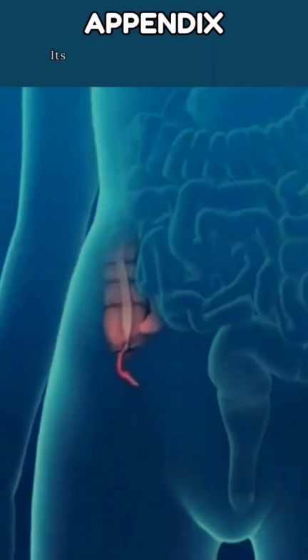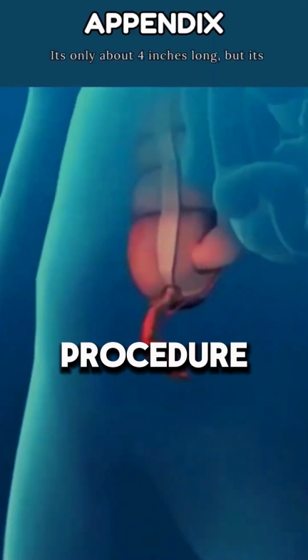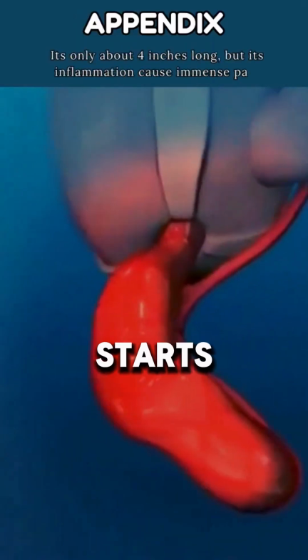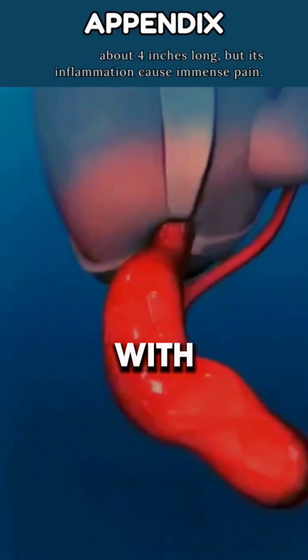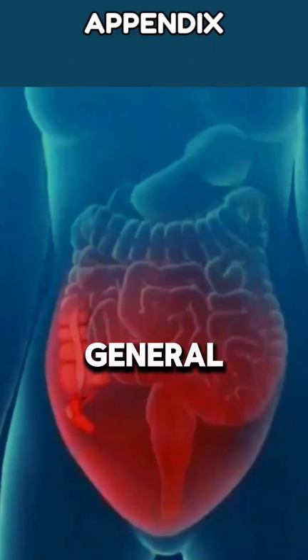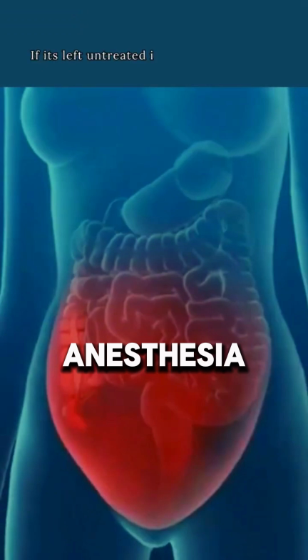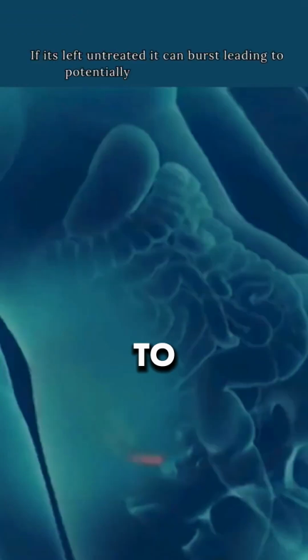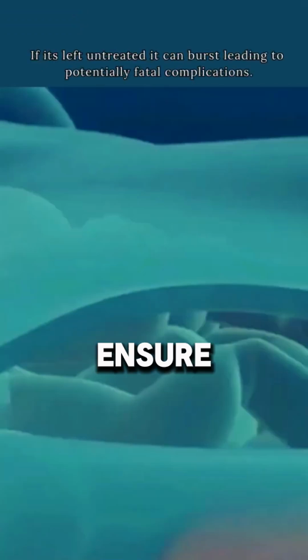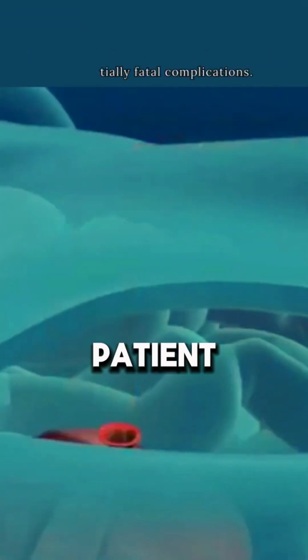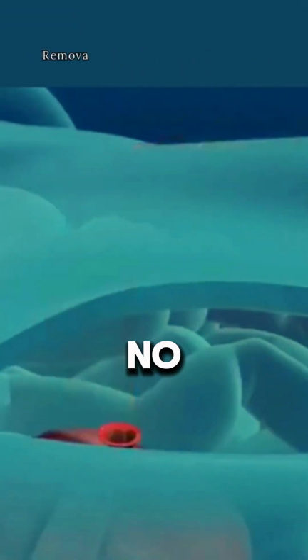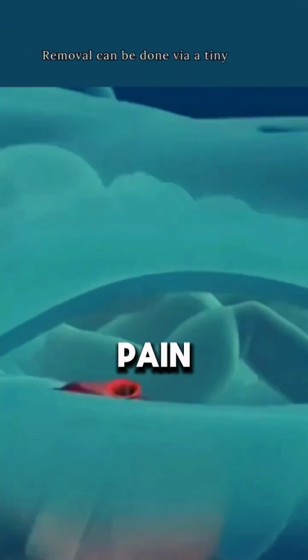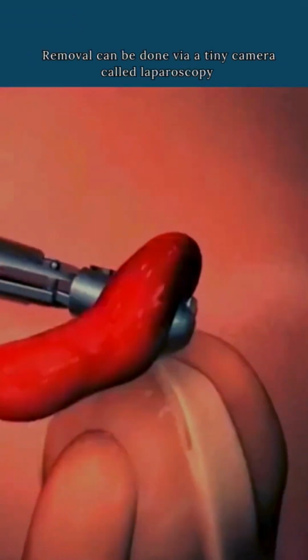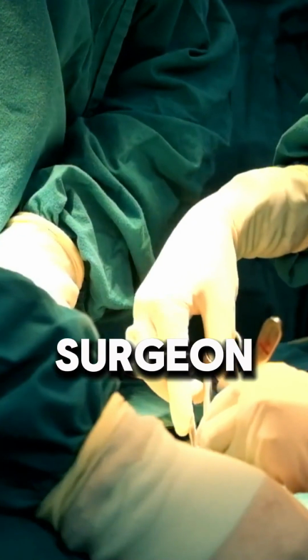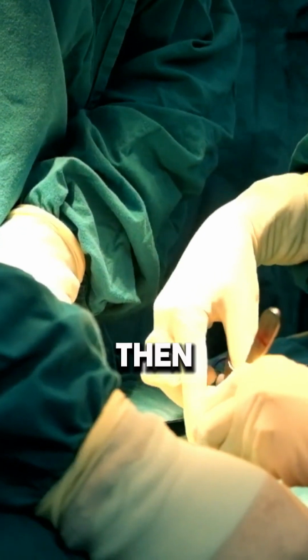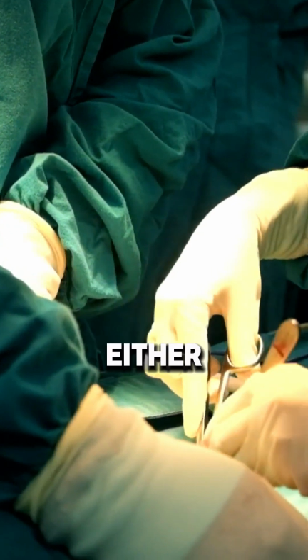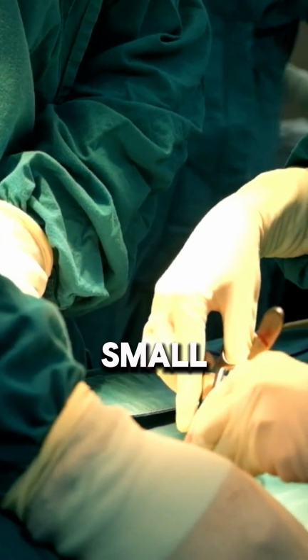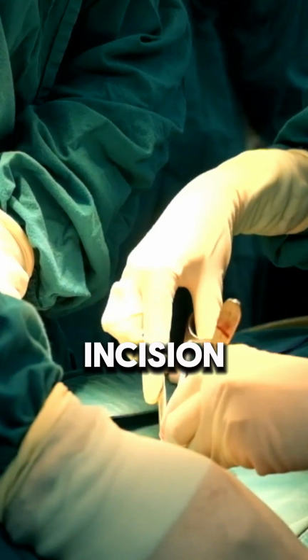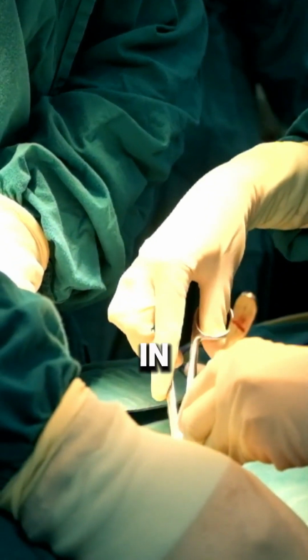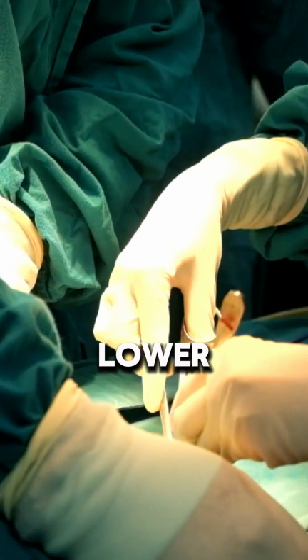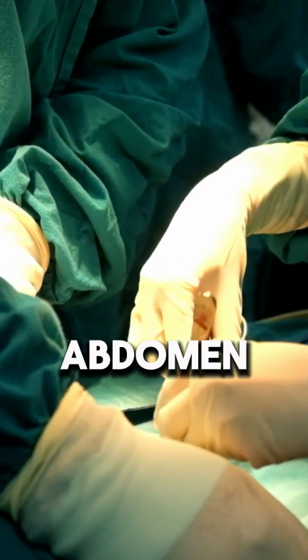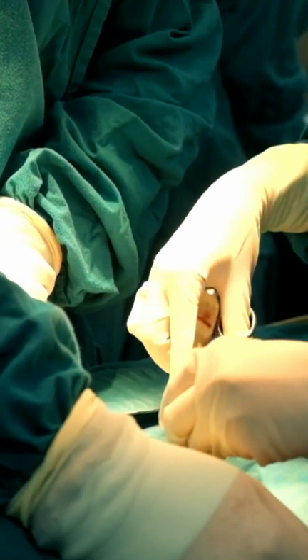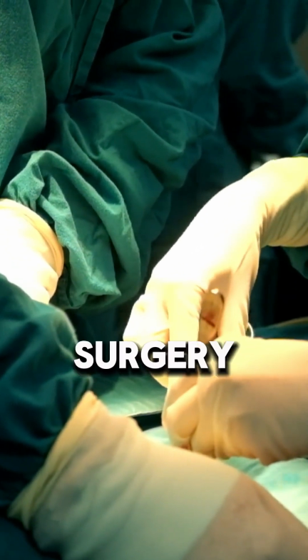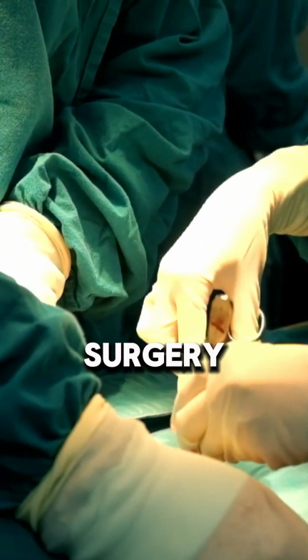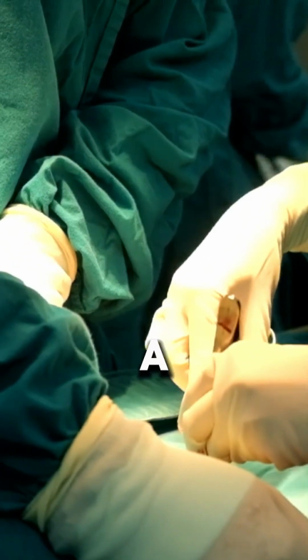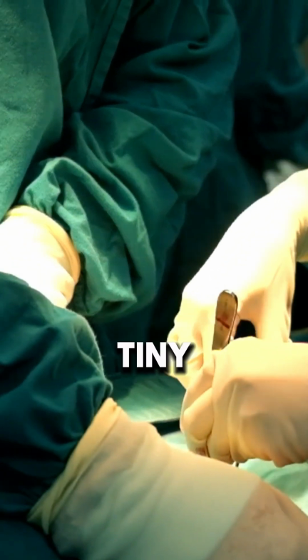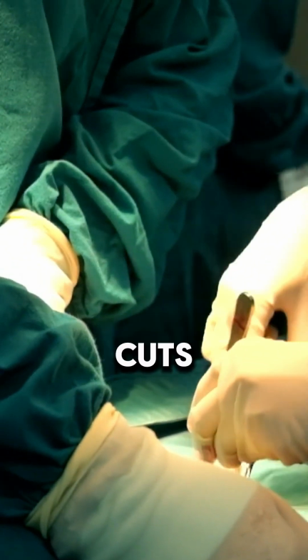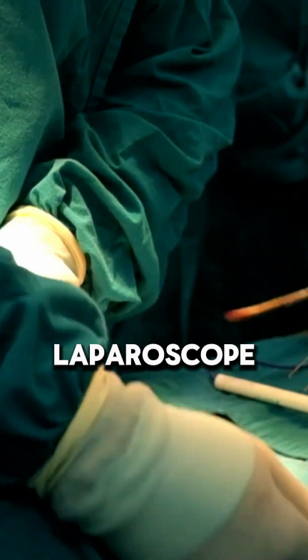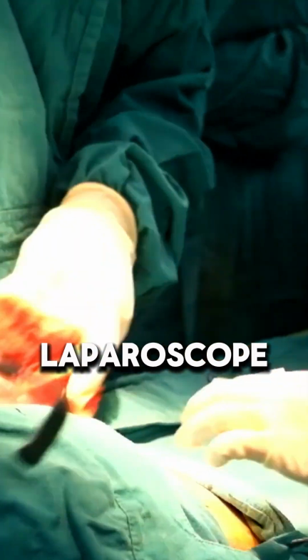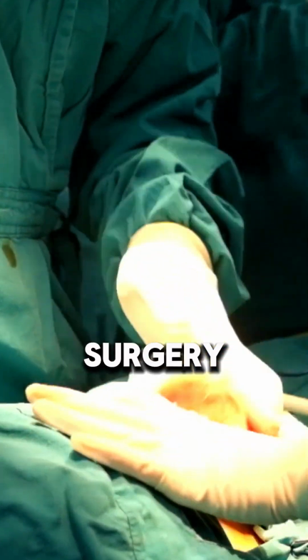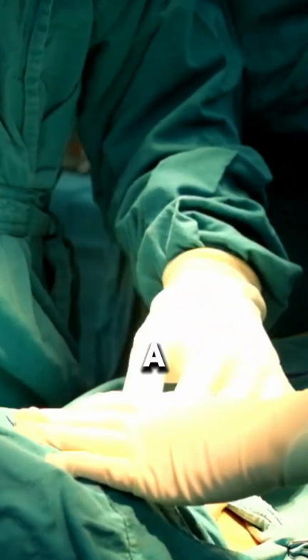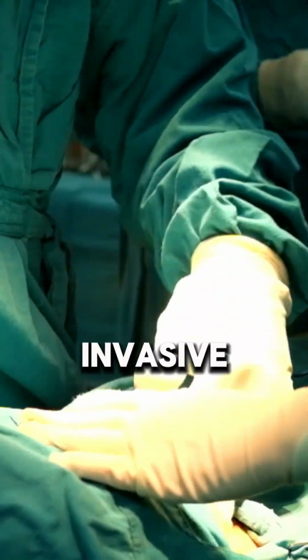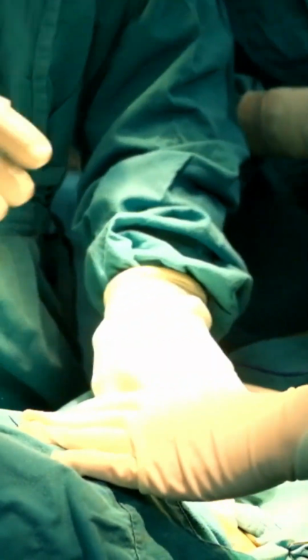The procedure starts with general anesthesia to ensure the patient feels no pain. The surgeon then makes either a small incision in the lower right abdomen for open surgery, or a few tiny cuts for laparoscopic surgery, a less invasive method.